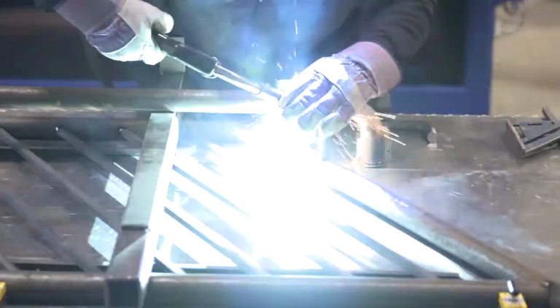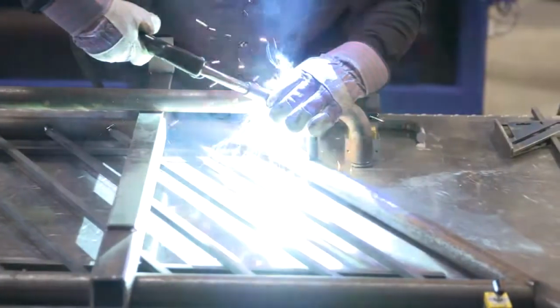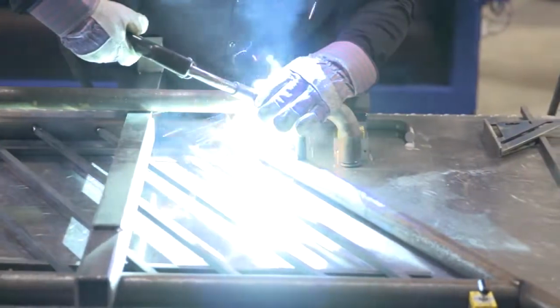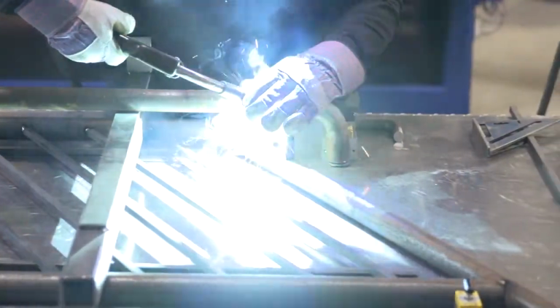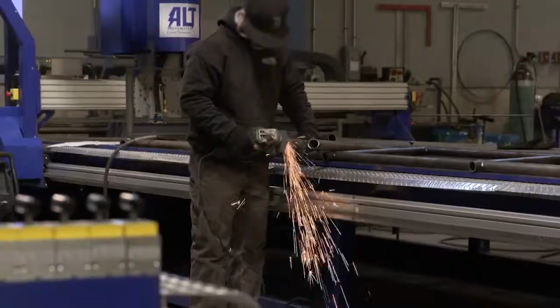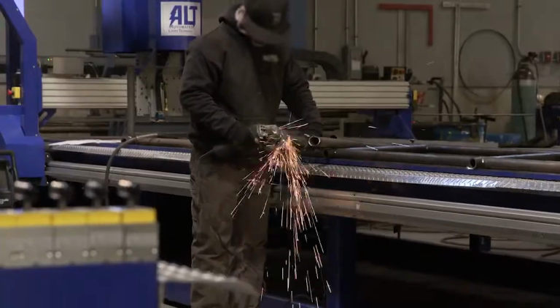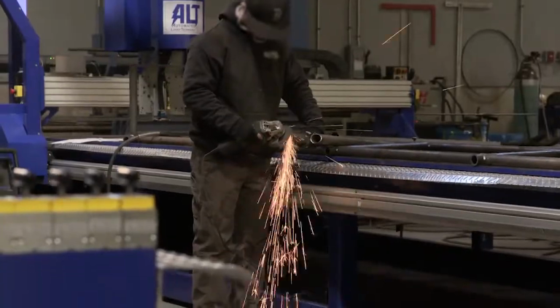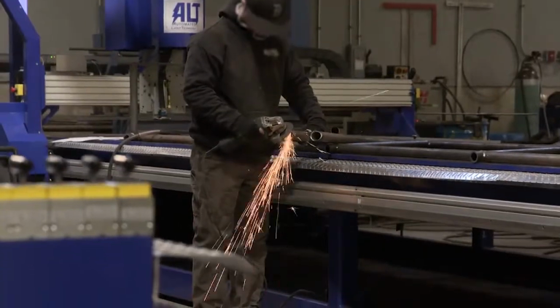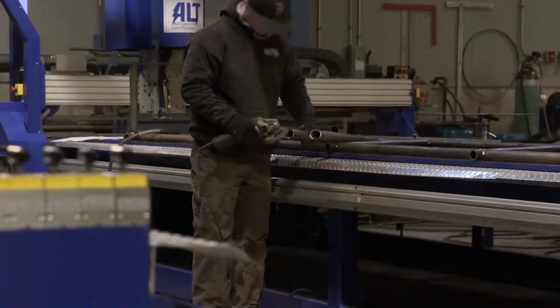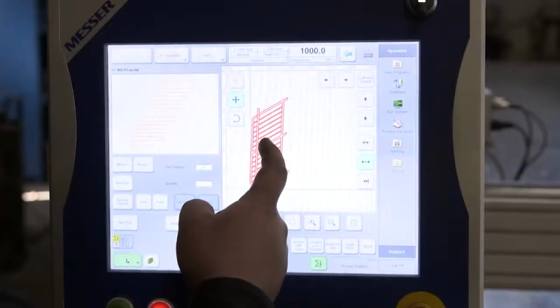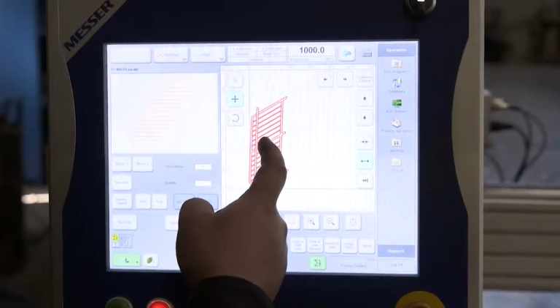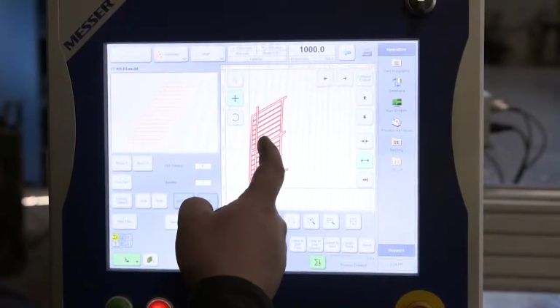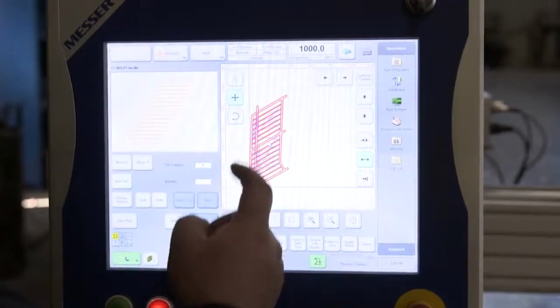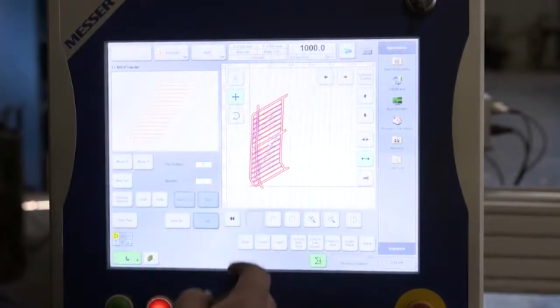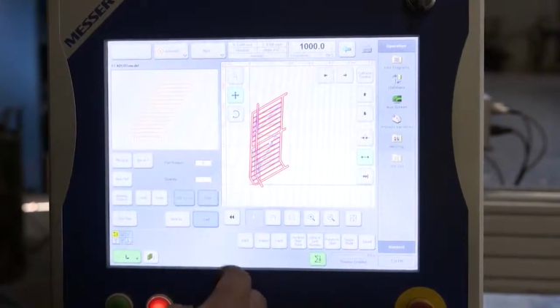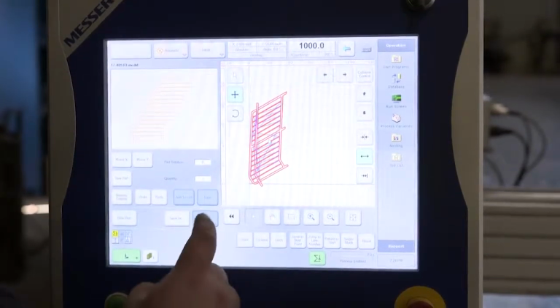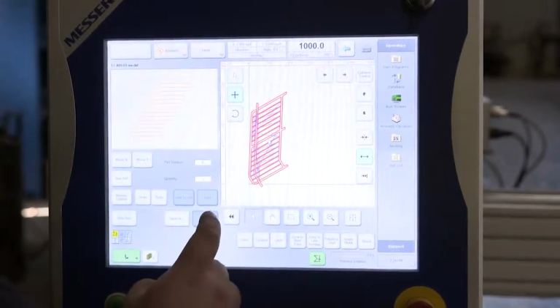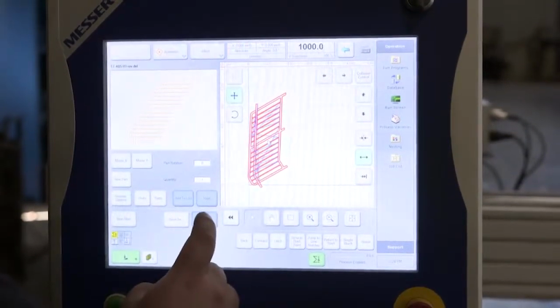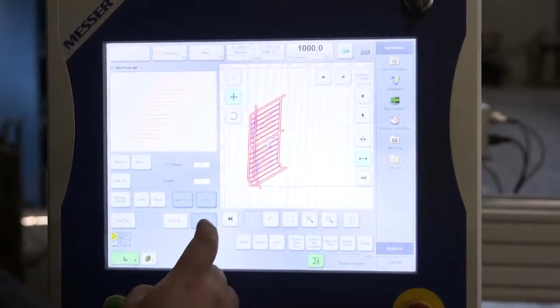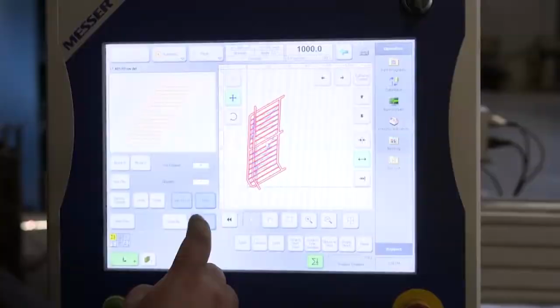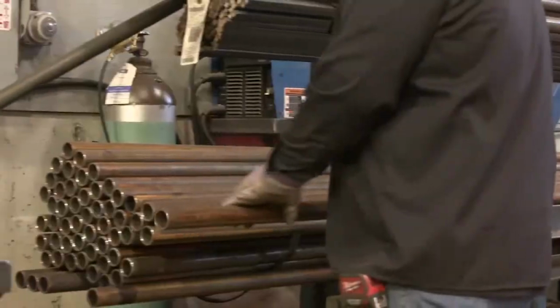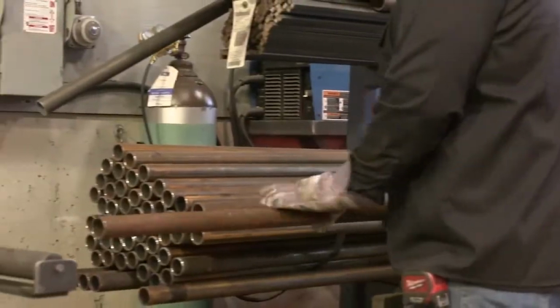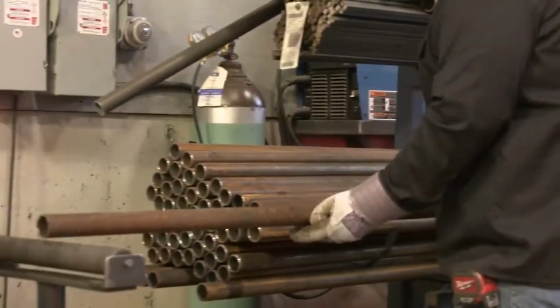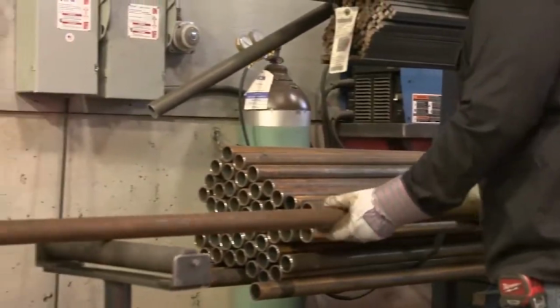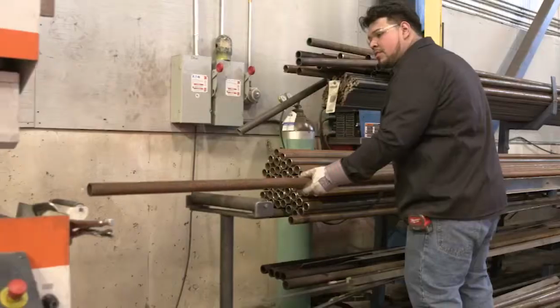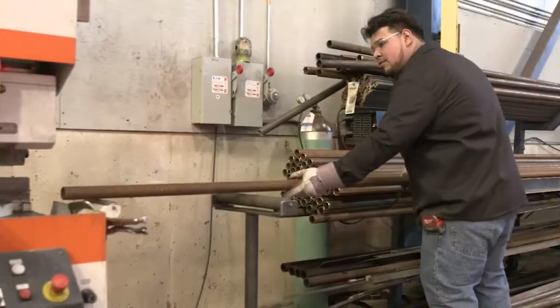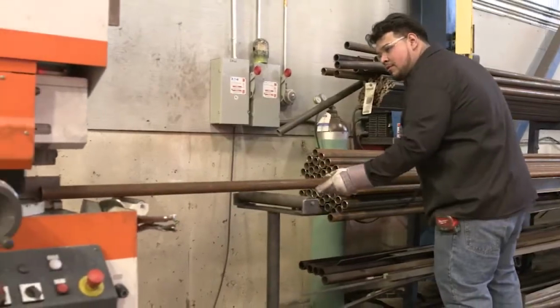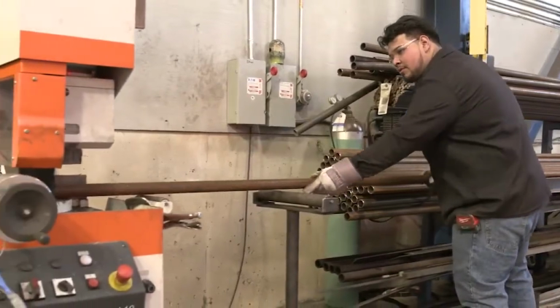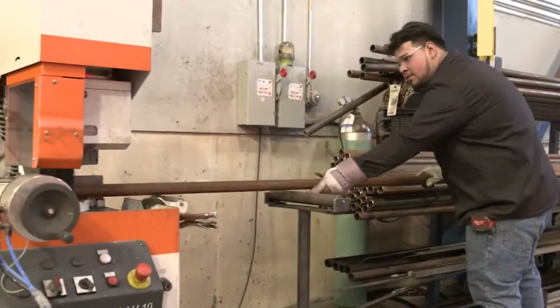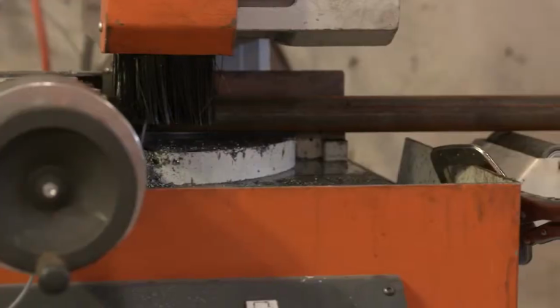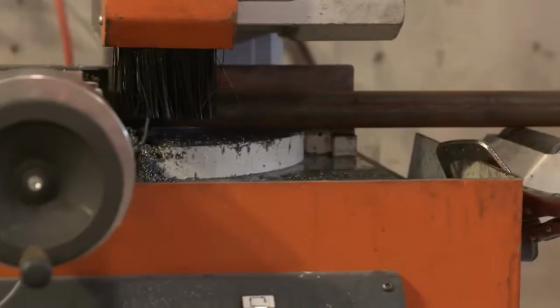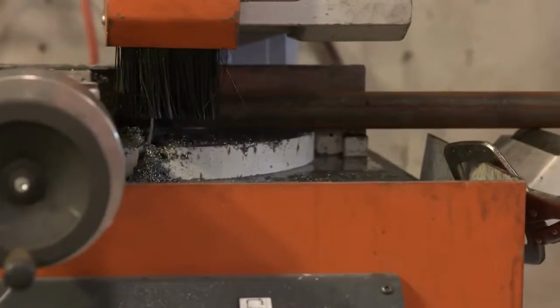Production time is cut by more than 50%. Fabricators load their drawing to the controller and just press print. They can then start gathering their materials for the project while the layout is happening.